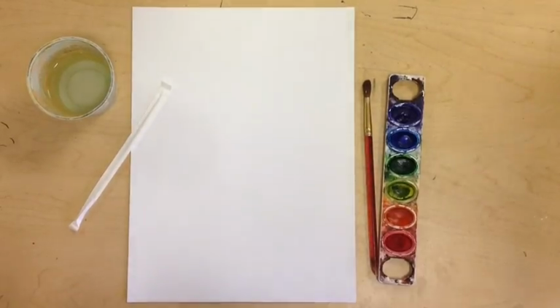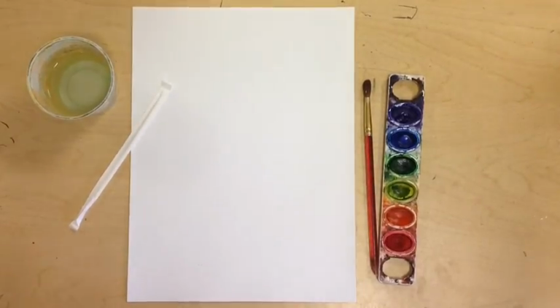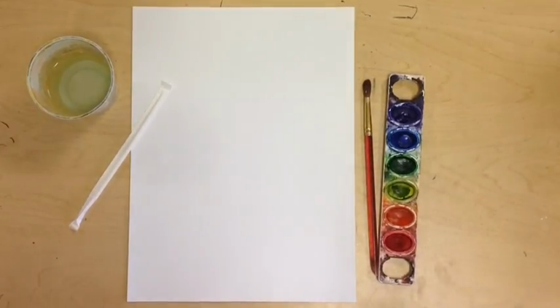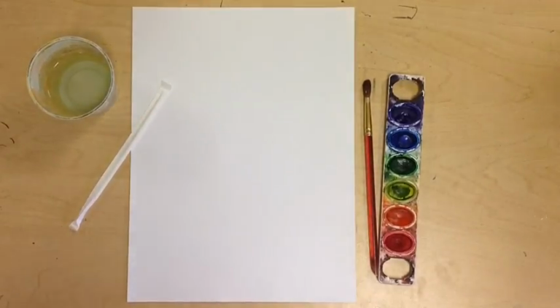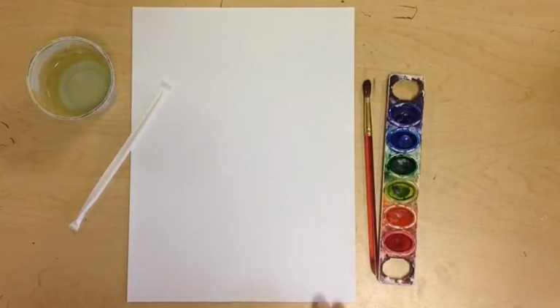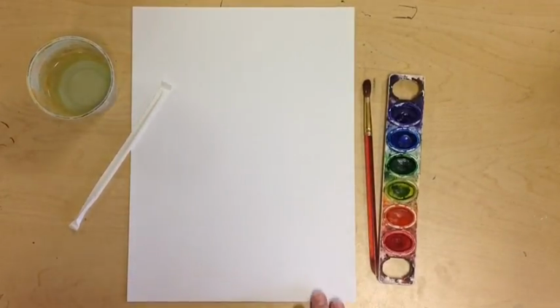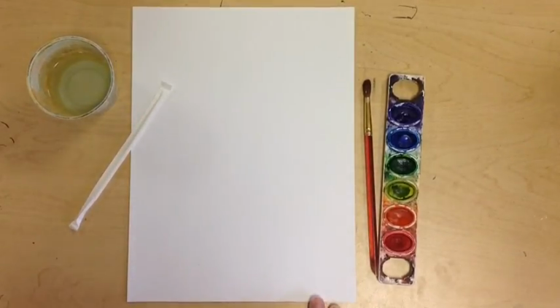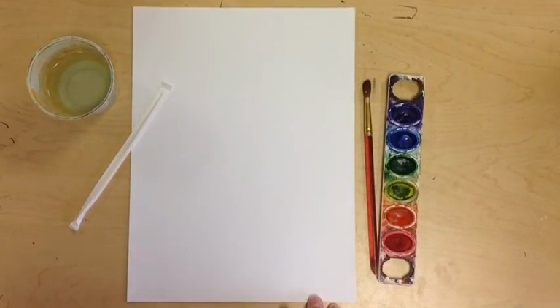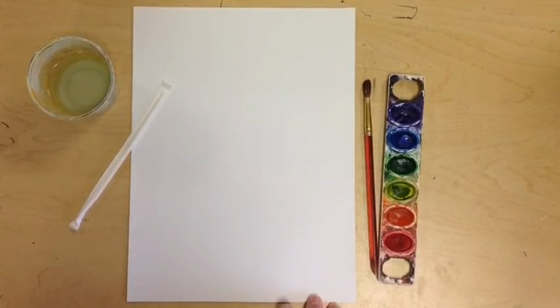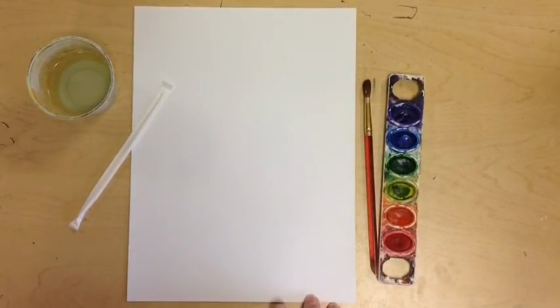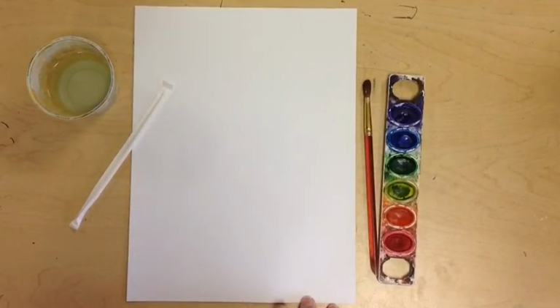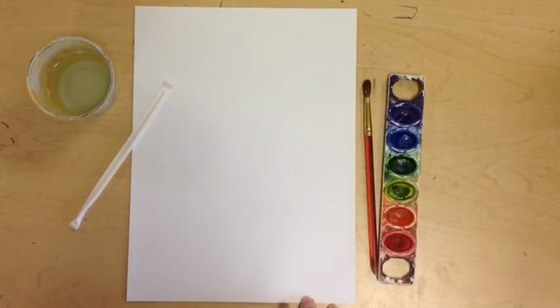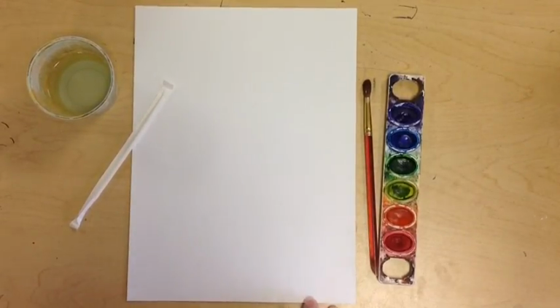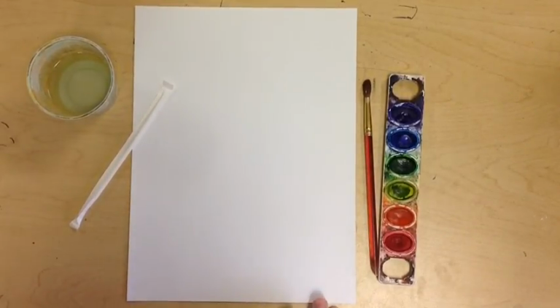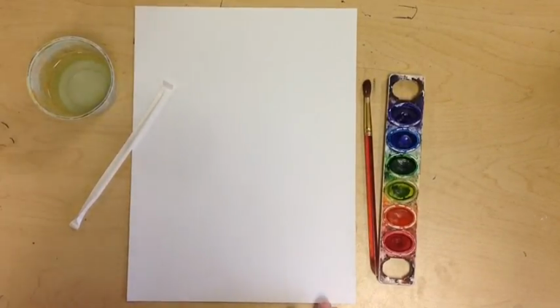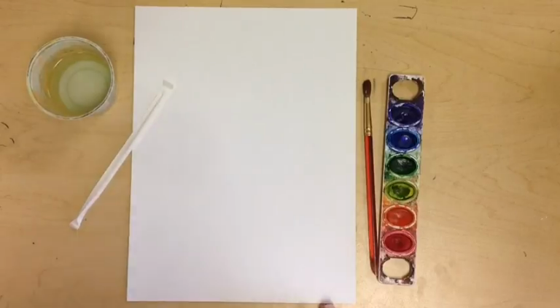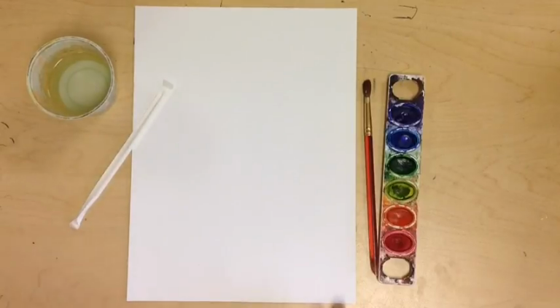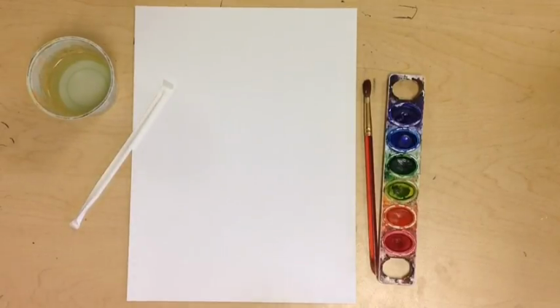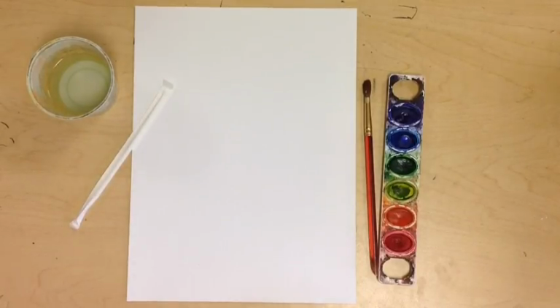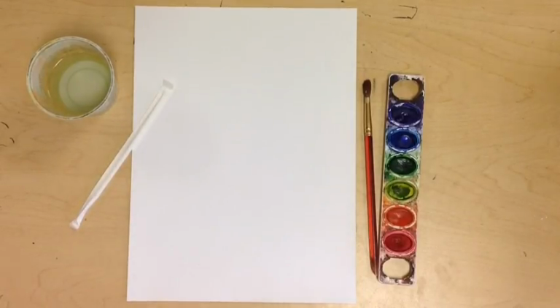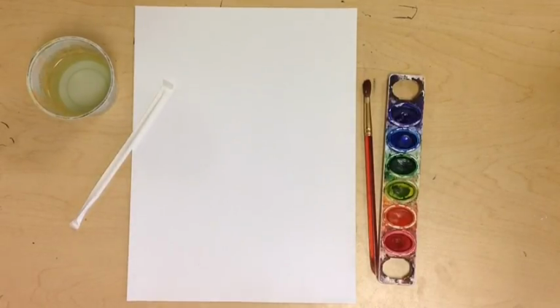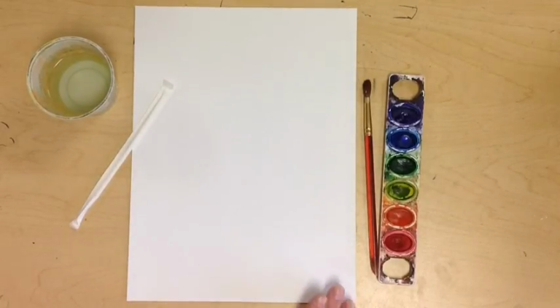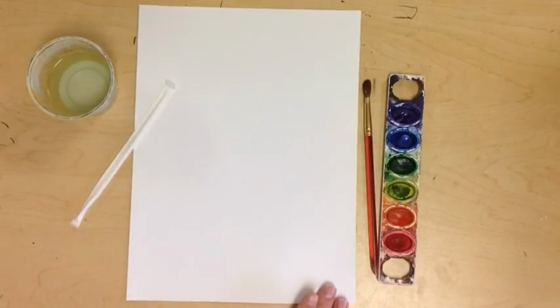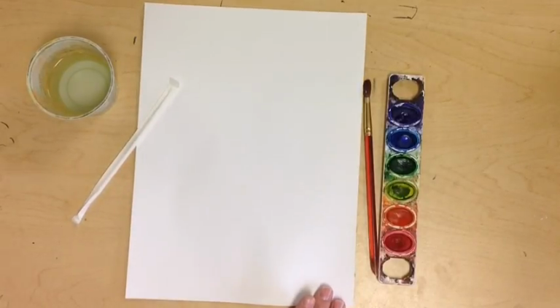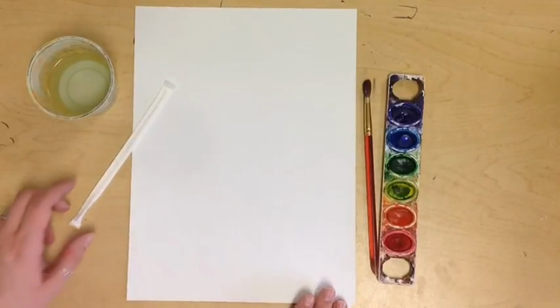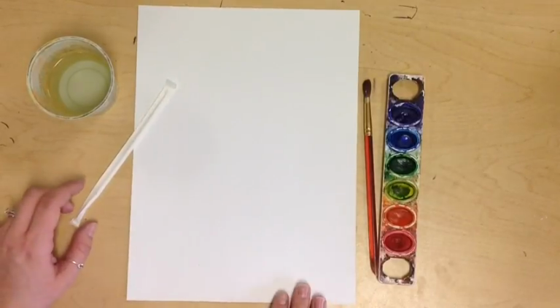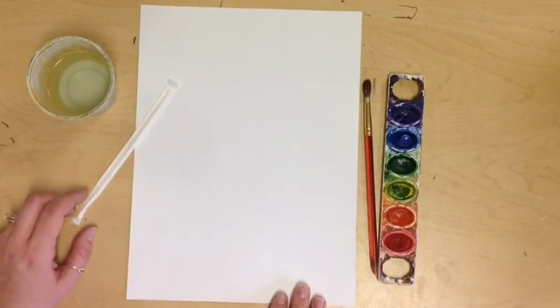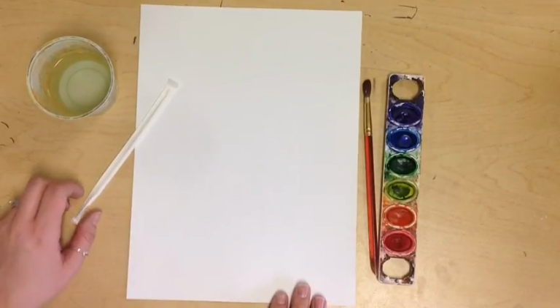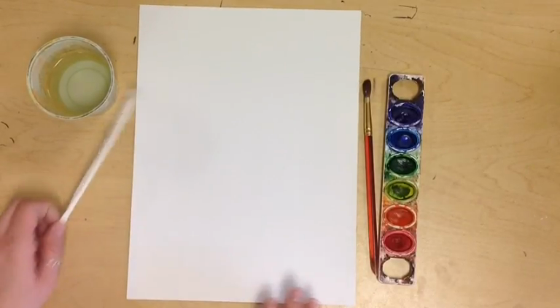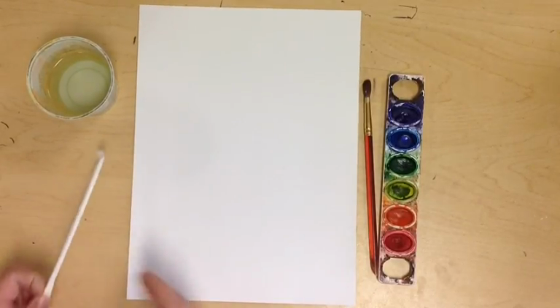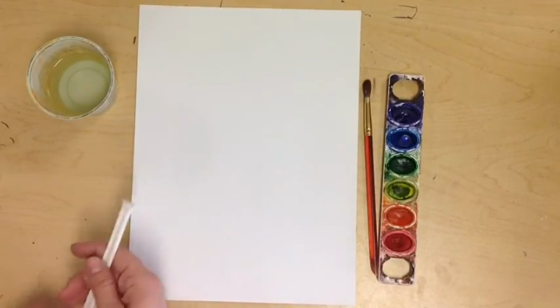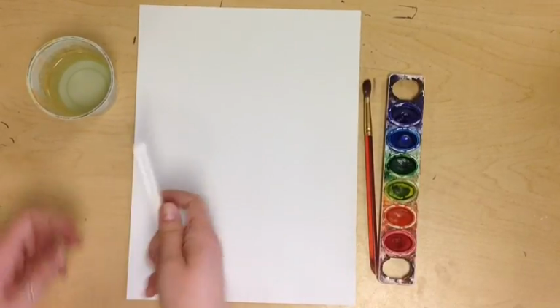Hi guys, I'm going to explain to you how to make jellyfish with watercolor. One of my favorite projects and everyone seems to really like it.